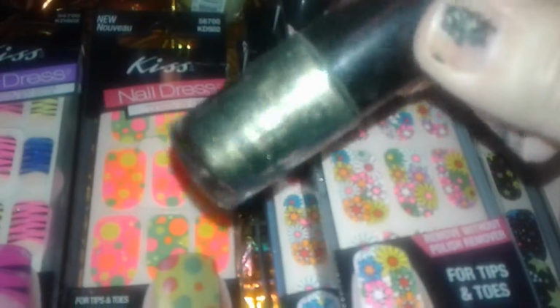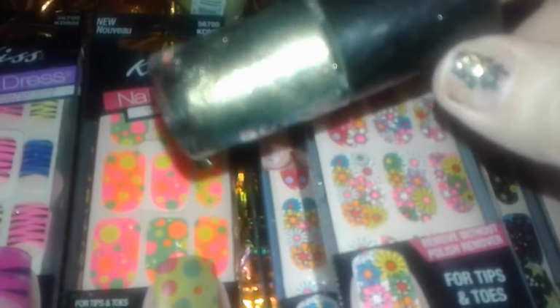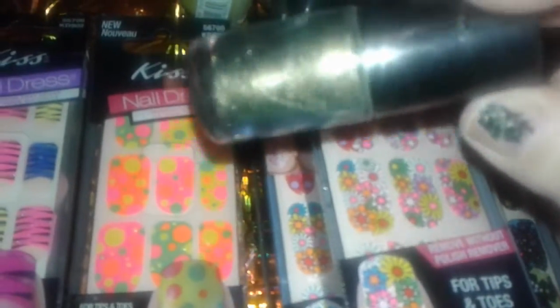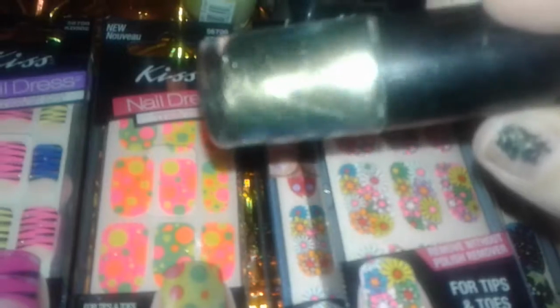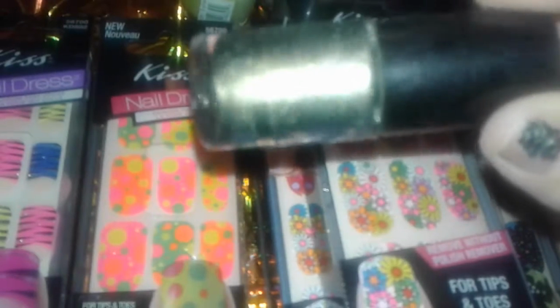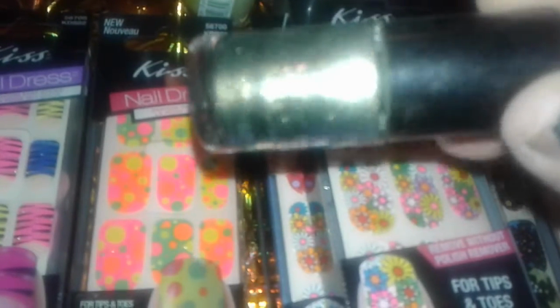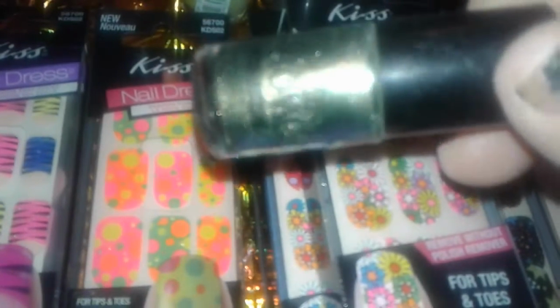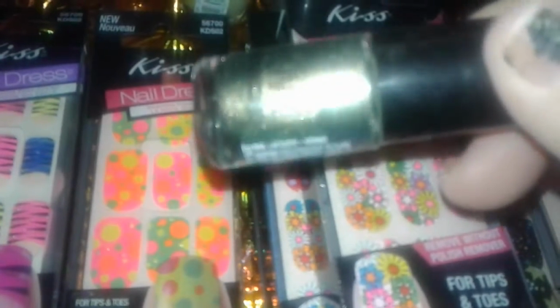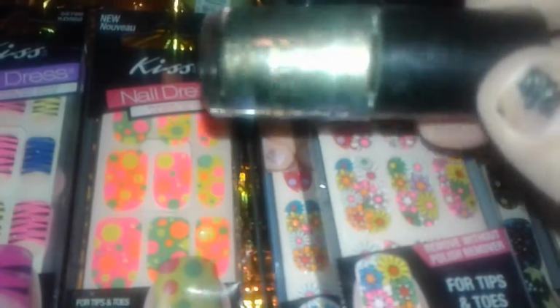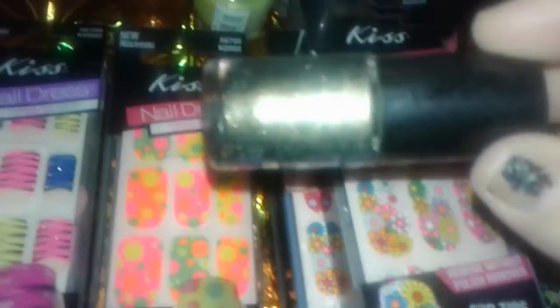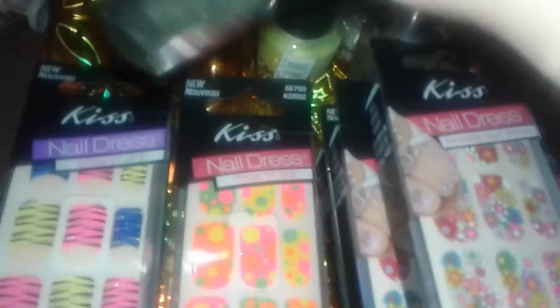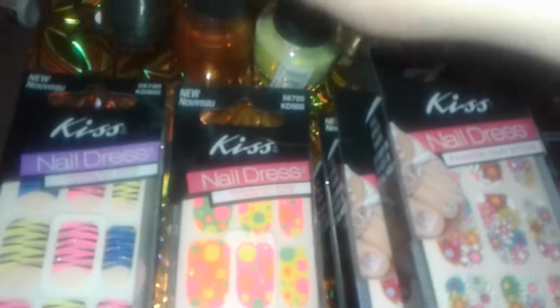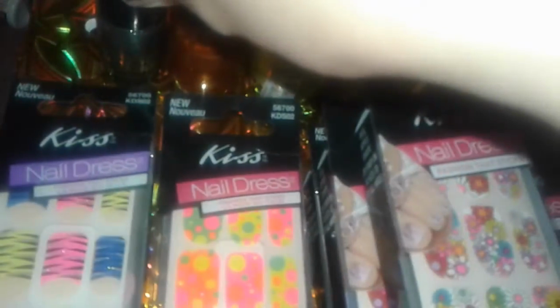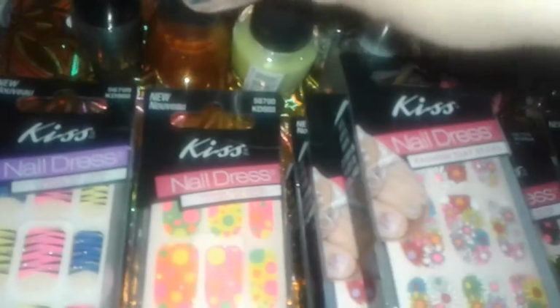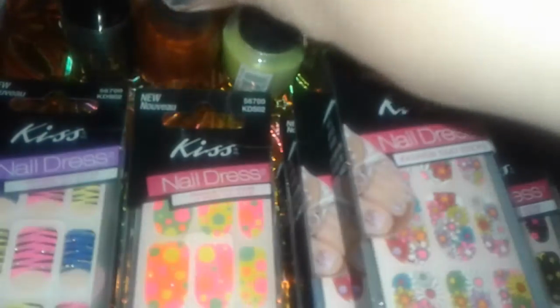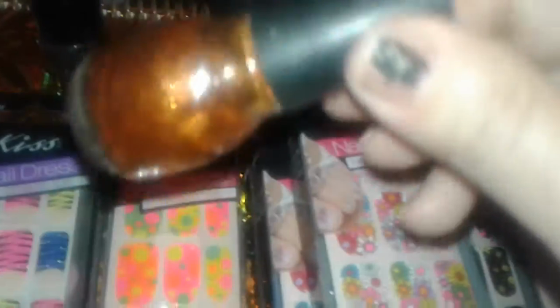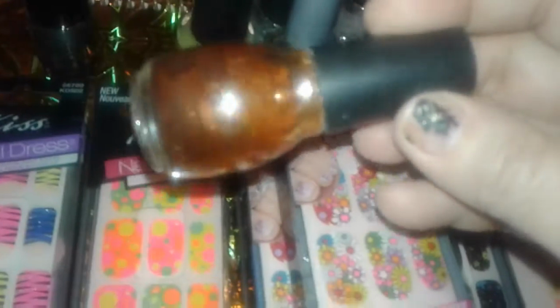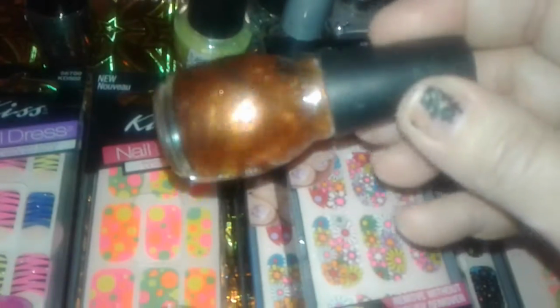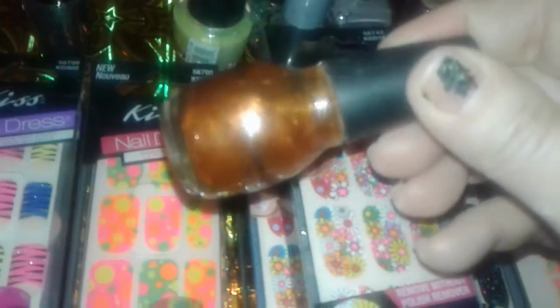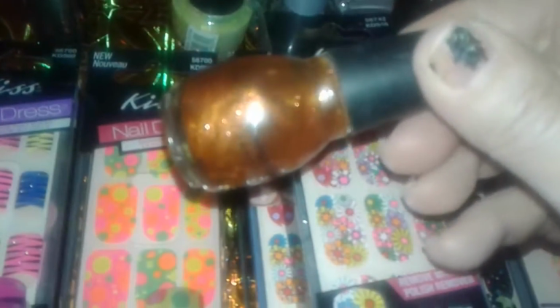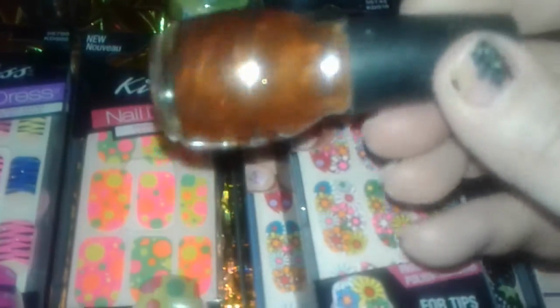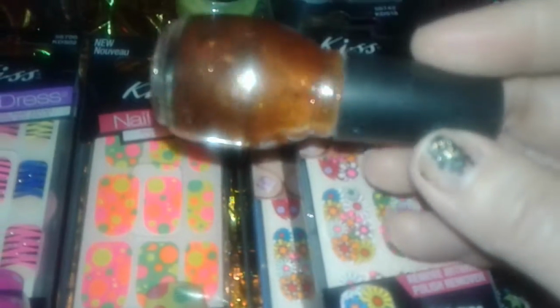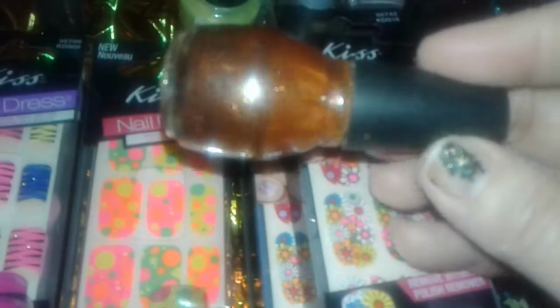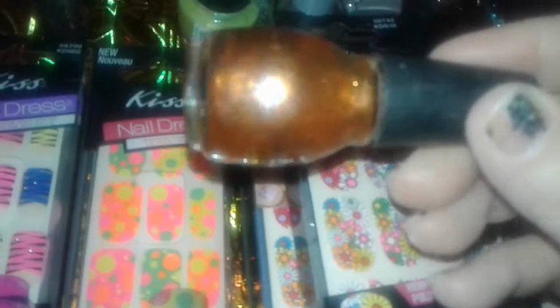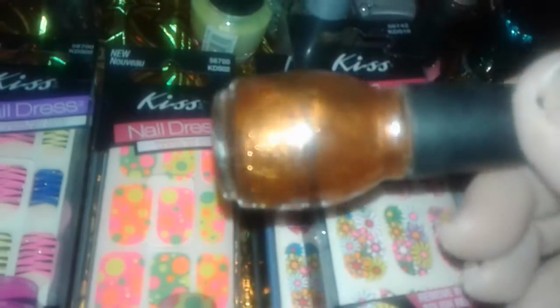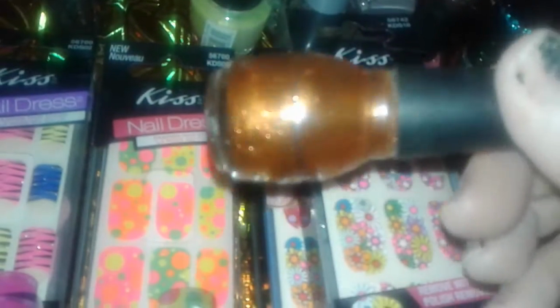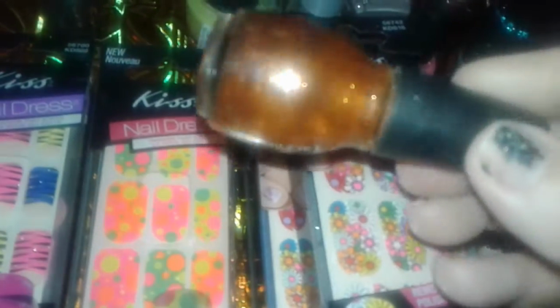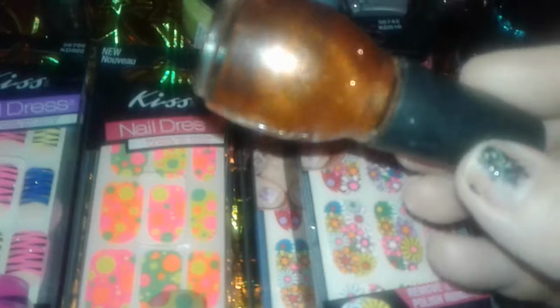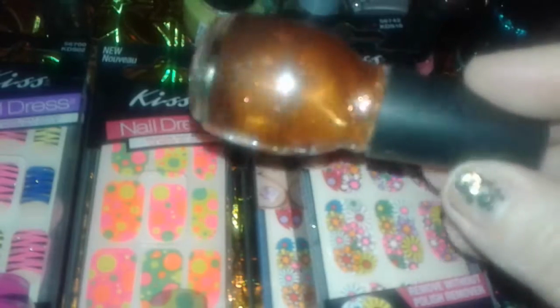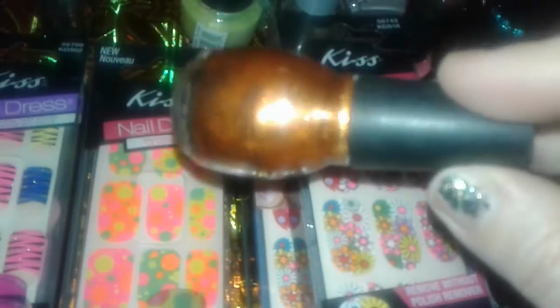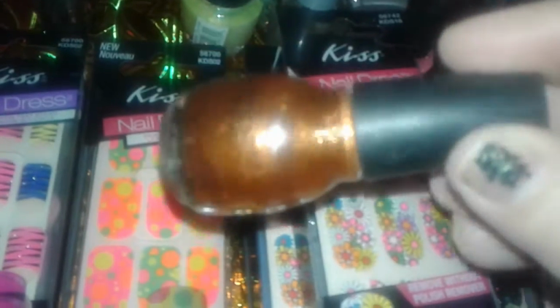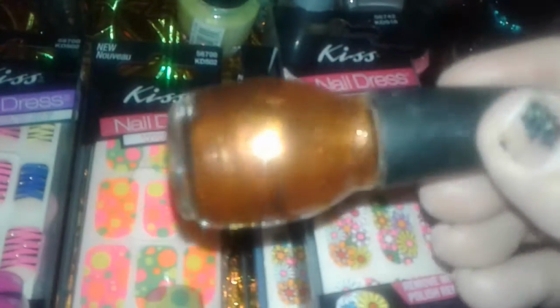and this is like an olive green camouflage color with gold in it. I thought that was nice looking. I found this Sinful Colors — these are usually at Walgreens — this one's like a gold orangey autumn type